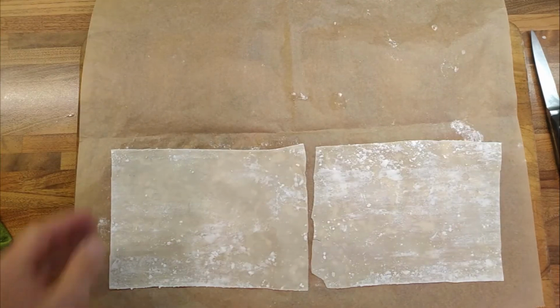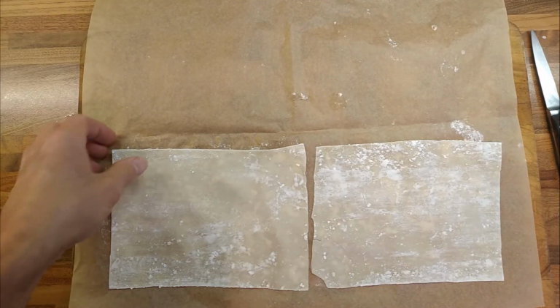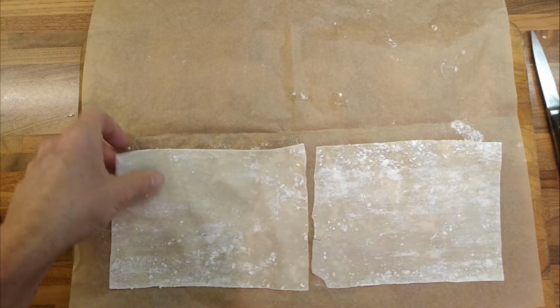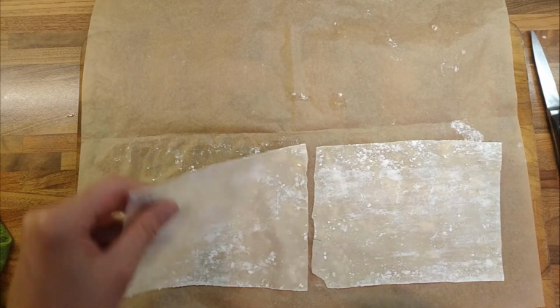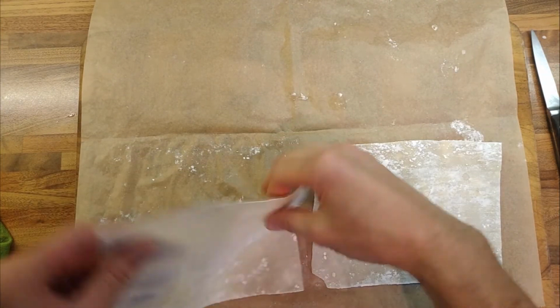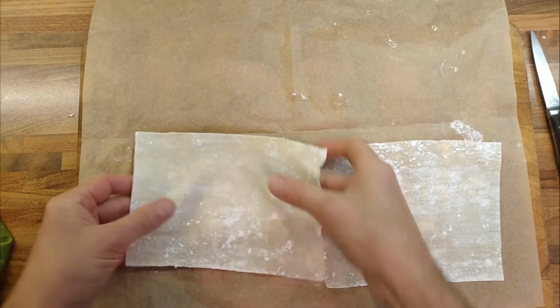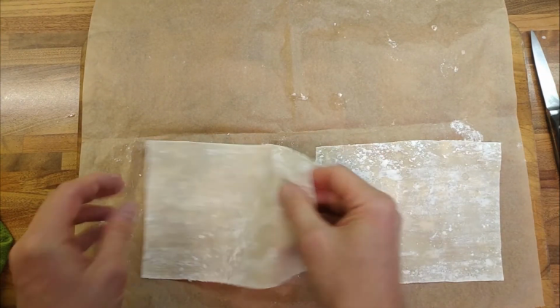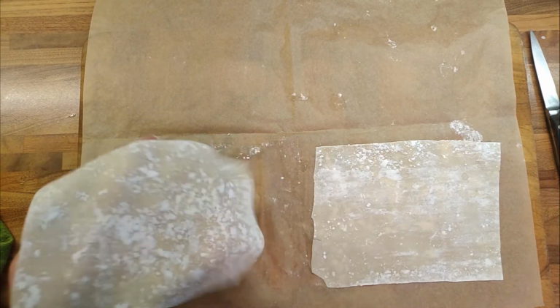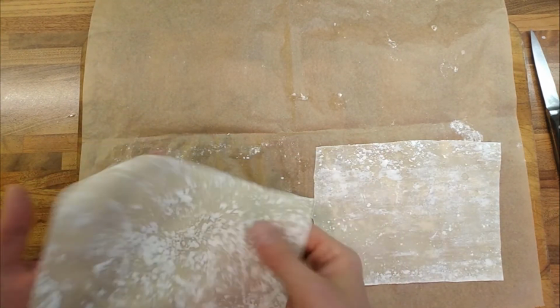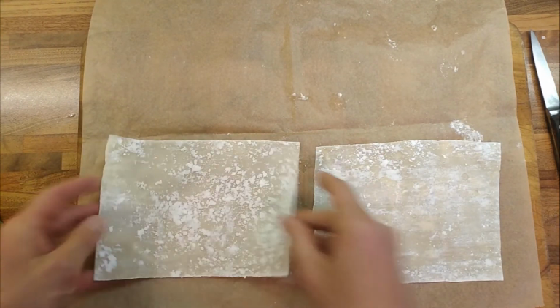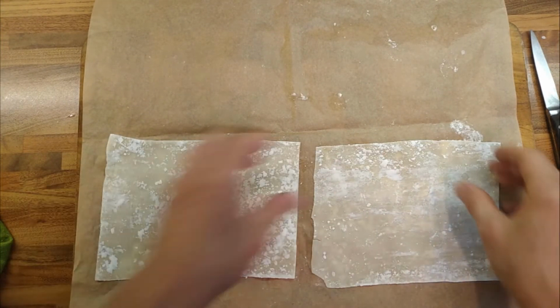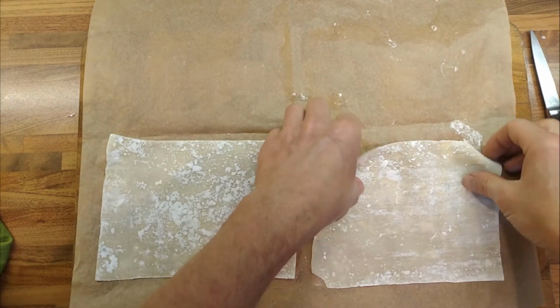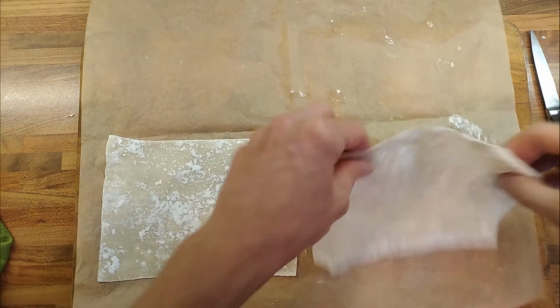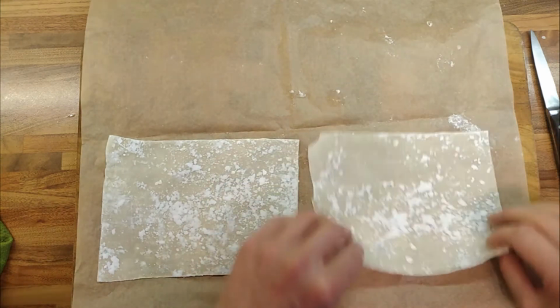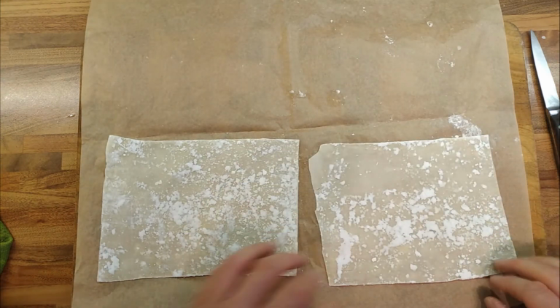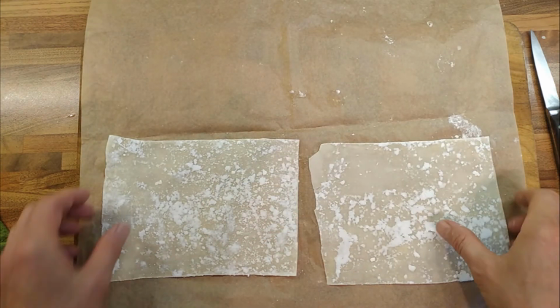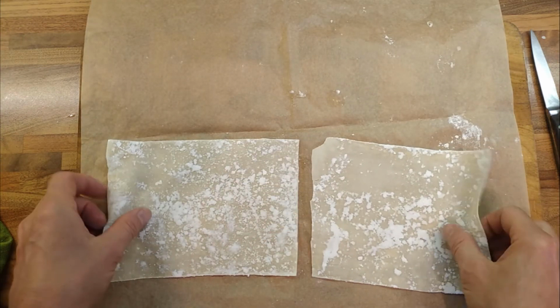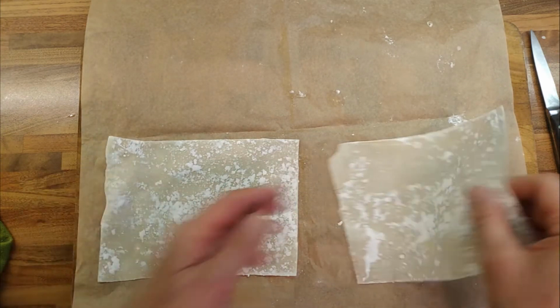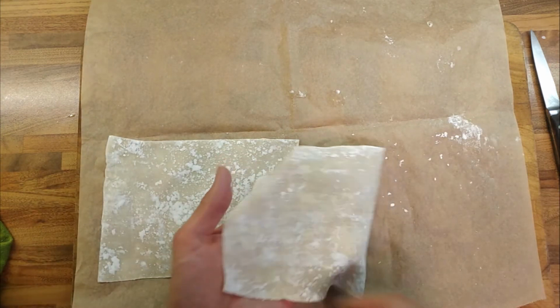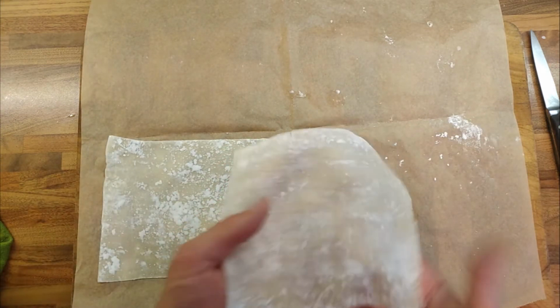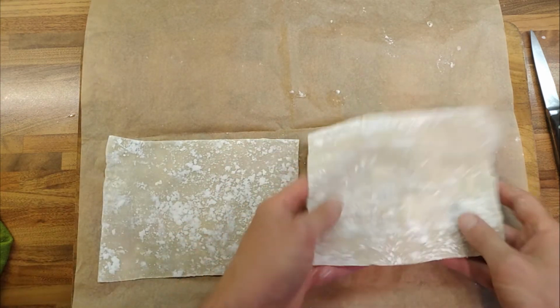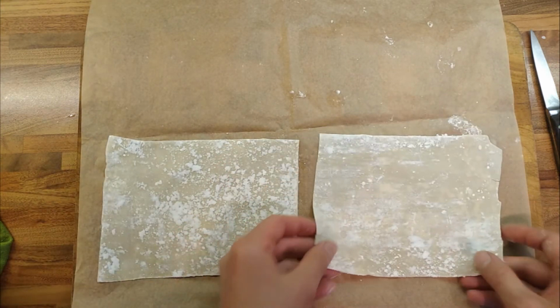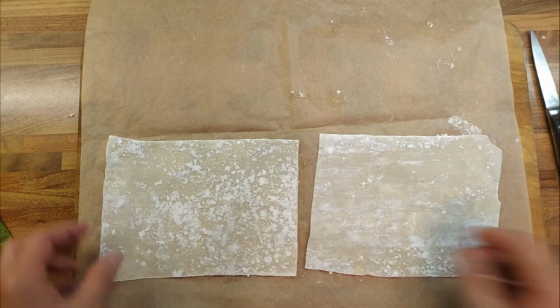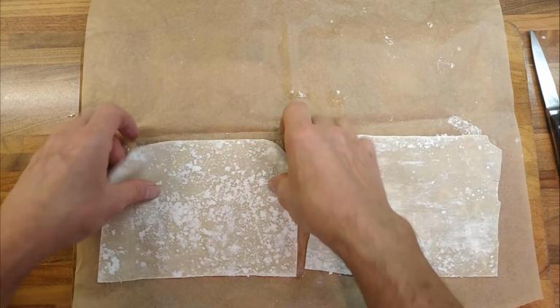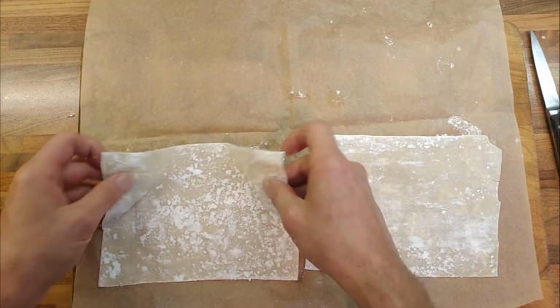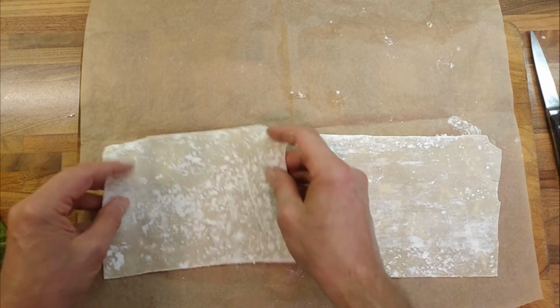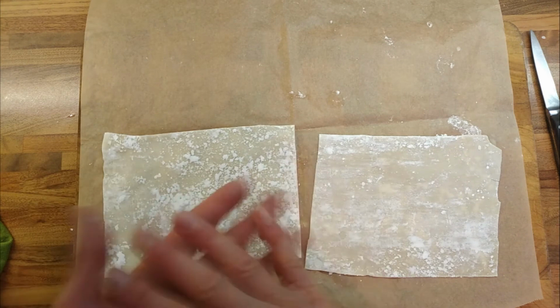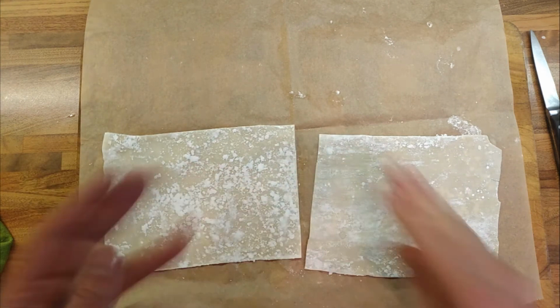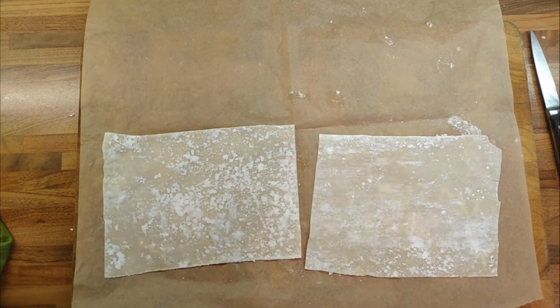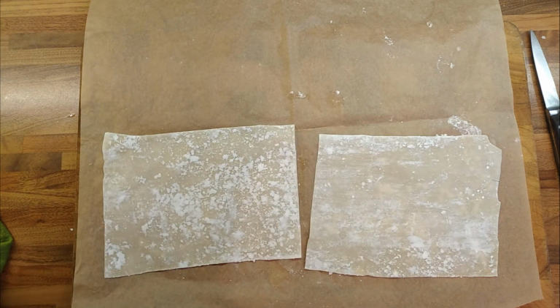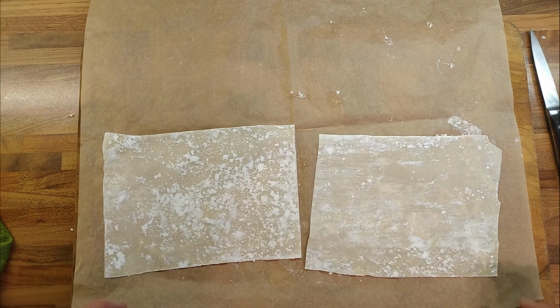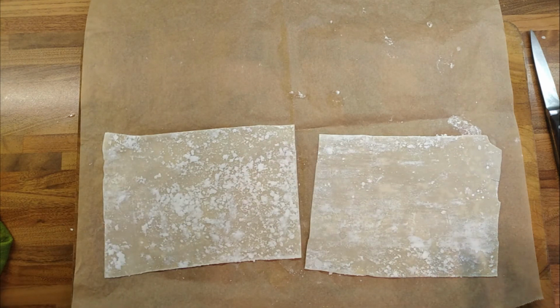And there we go — defrosted. That works, doesn't it? That'll be fine. We don't need to test it by cooking it, but it works. You can roll it out and freeze it. That's useful to know.